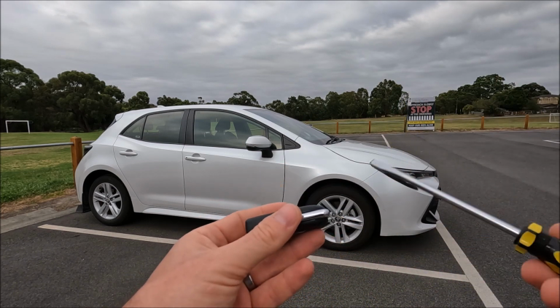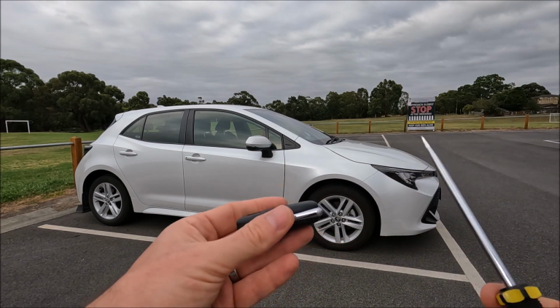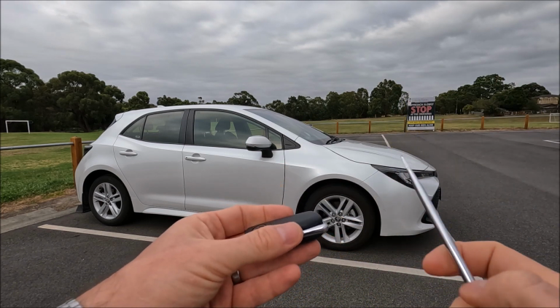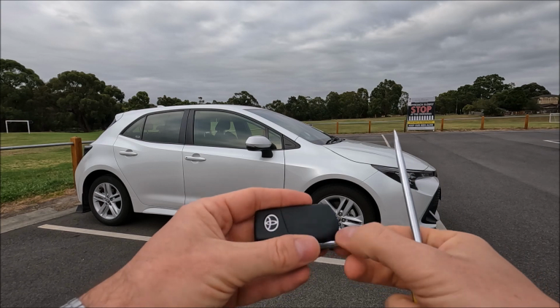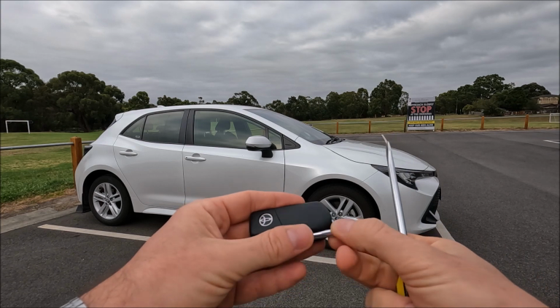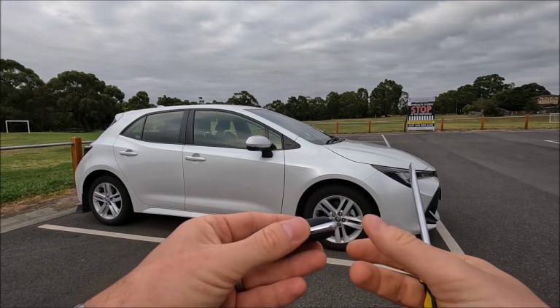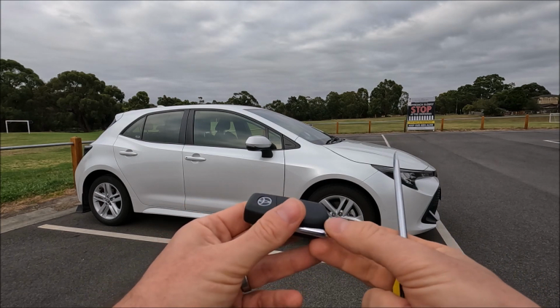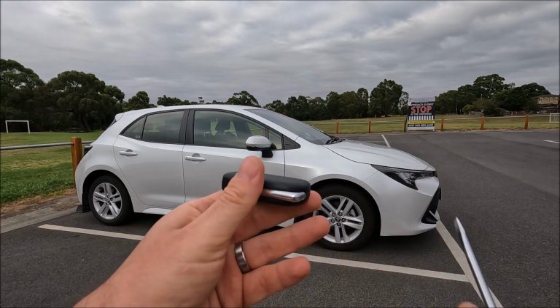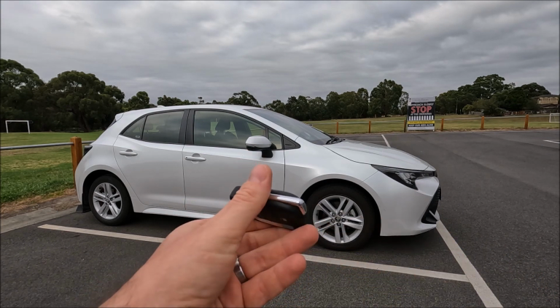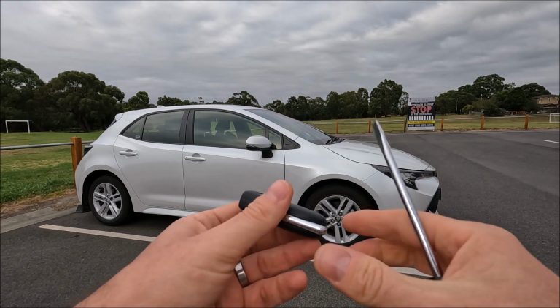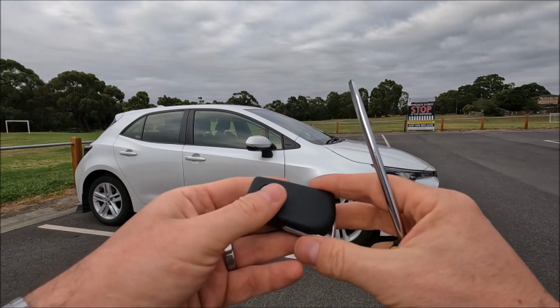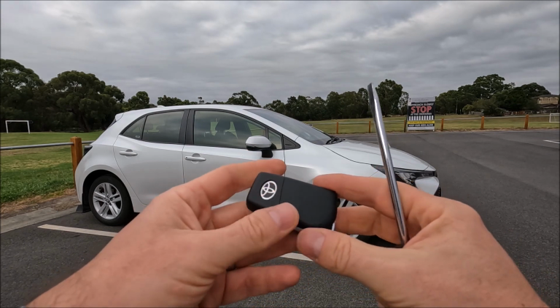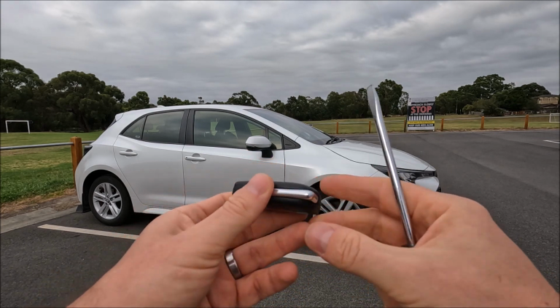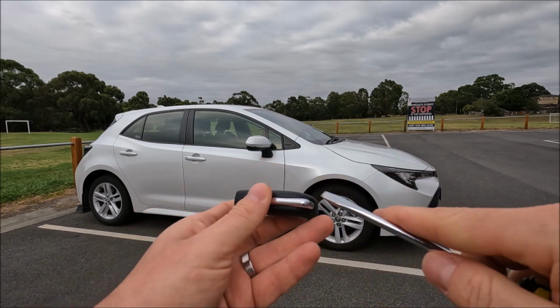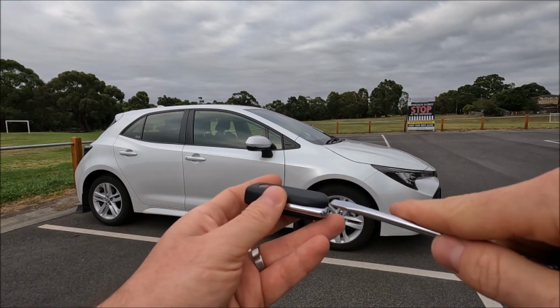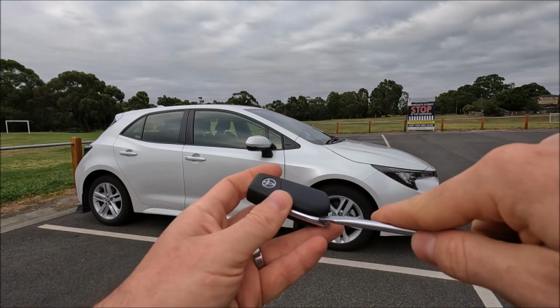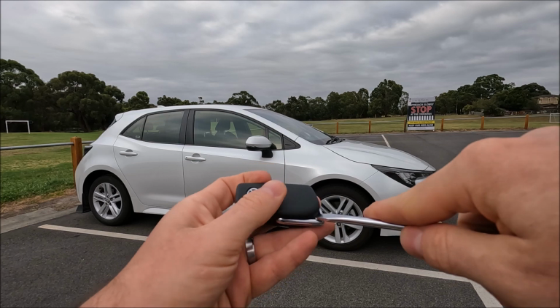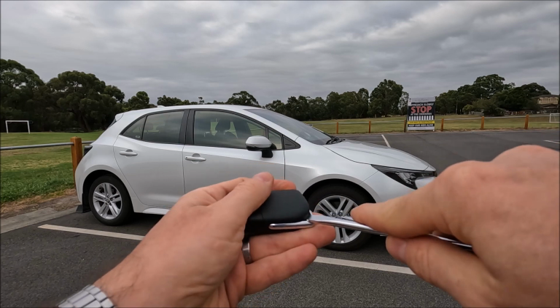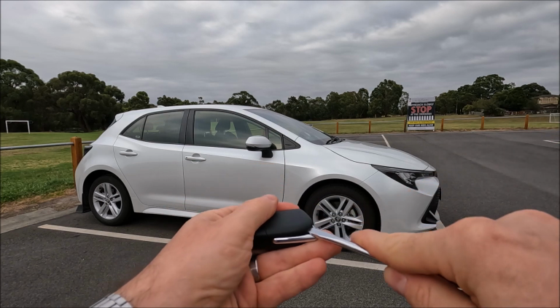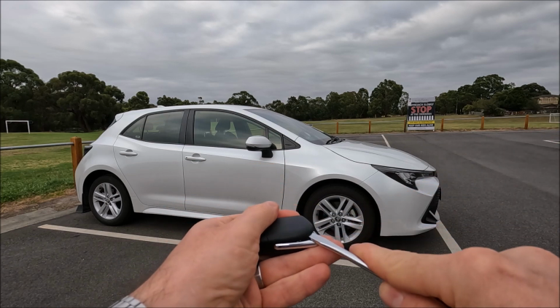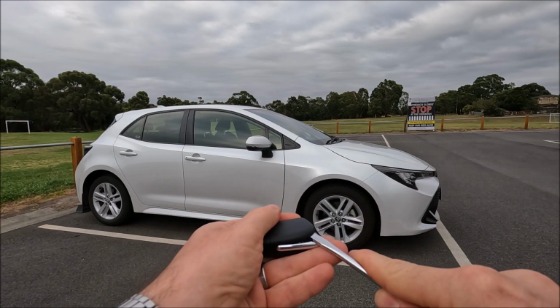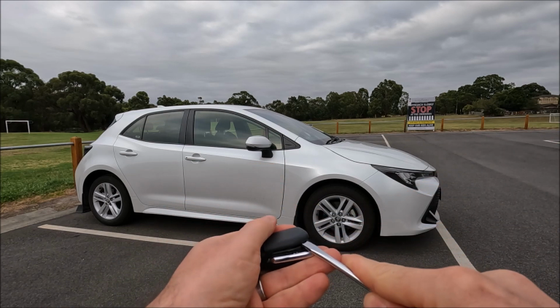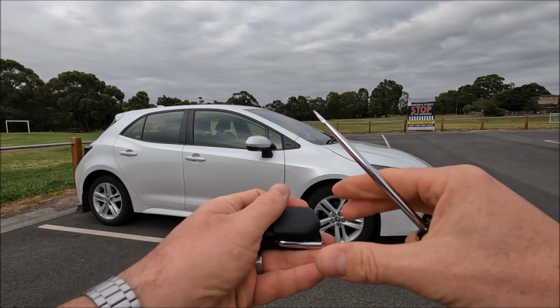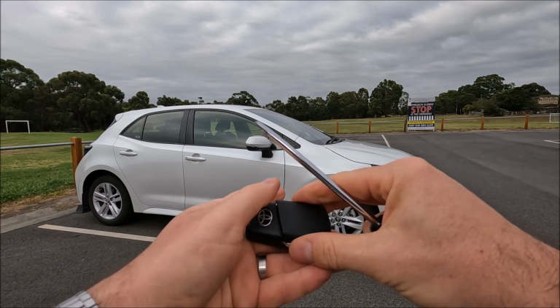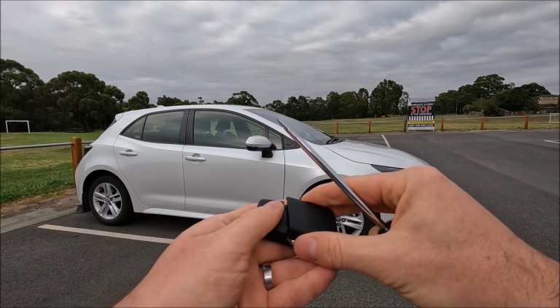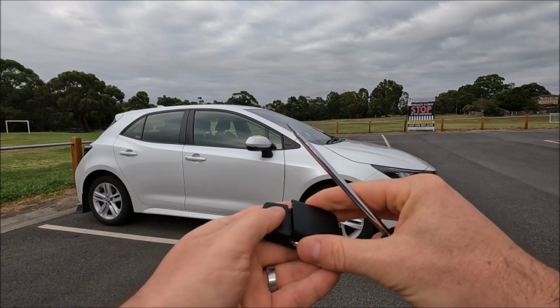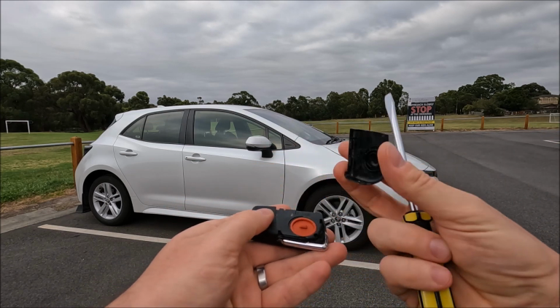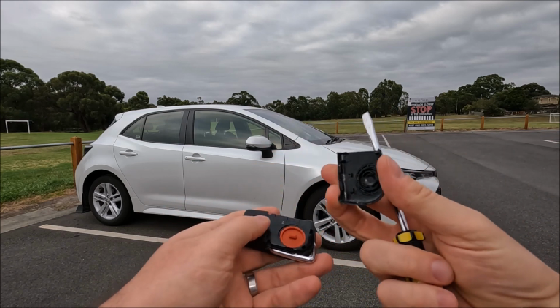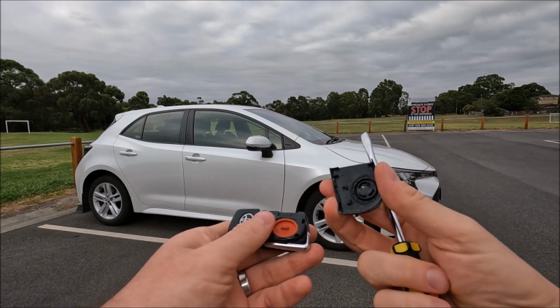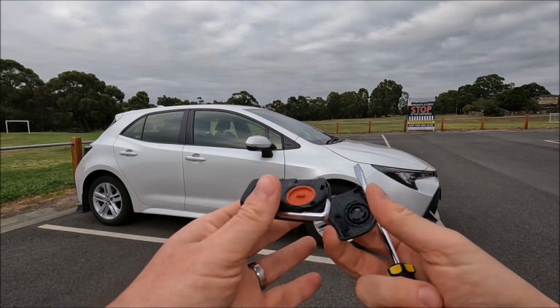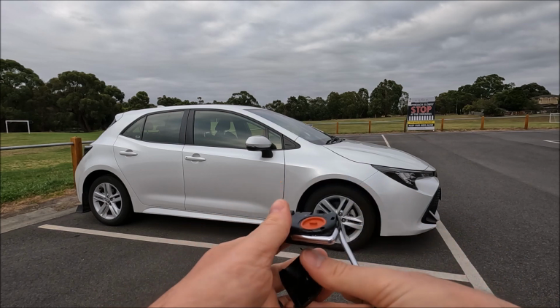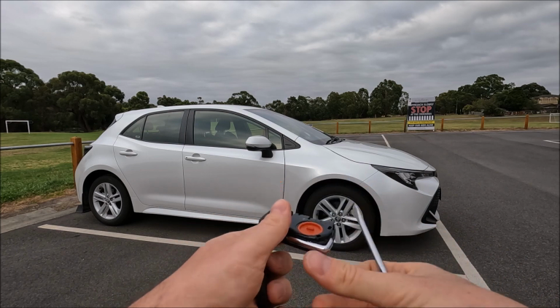You can actually do this with key rings on, but I've taken them off for ease on the video. You'll notice there's just an indent just in there, so you're just going to pop your screwdriver or flat object in there and just pop this cap off.